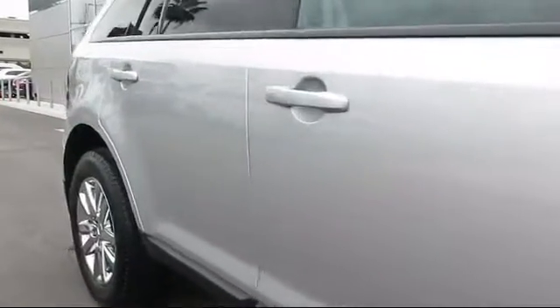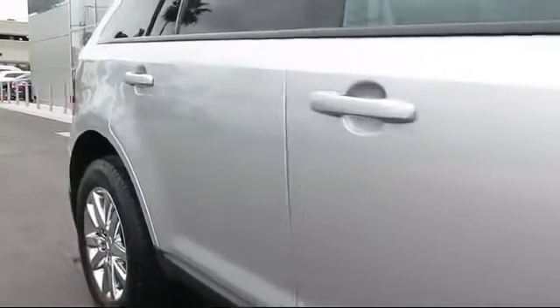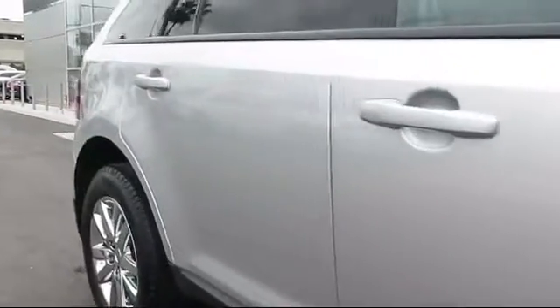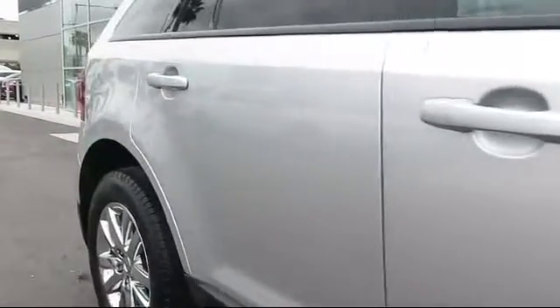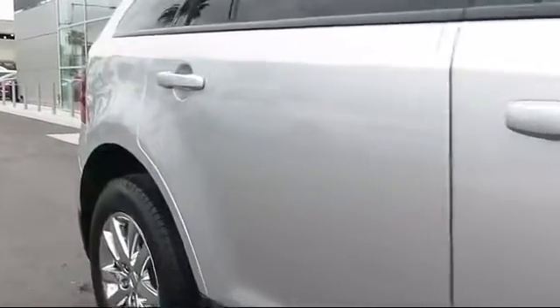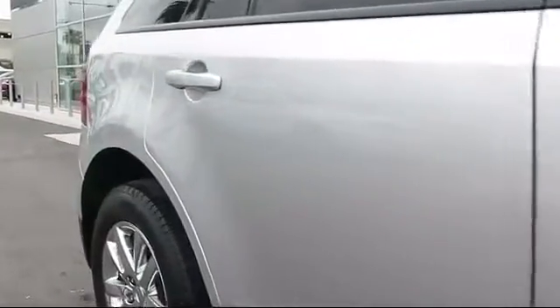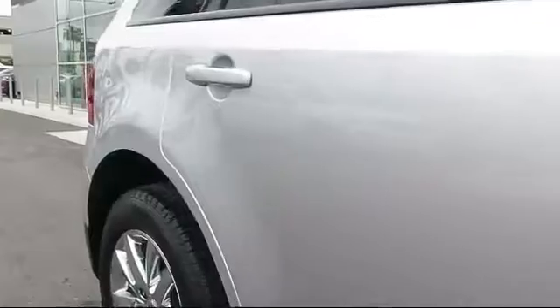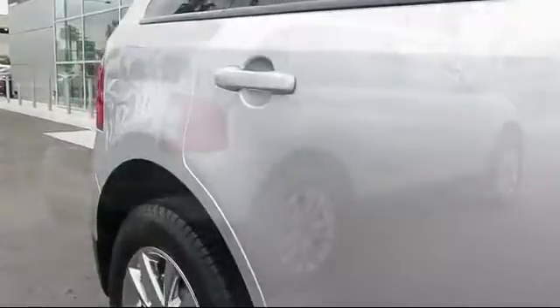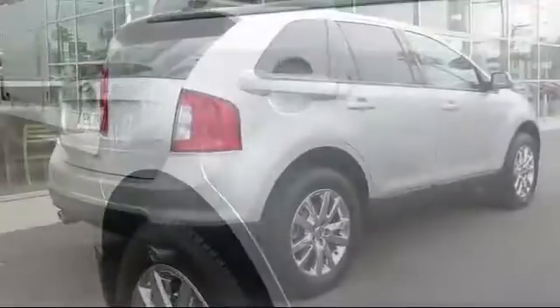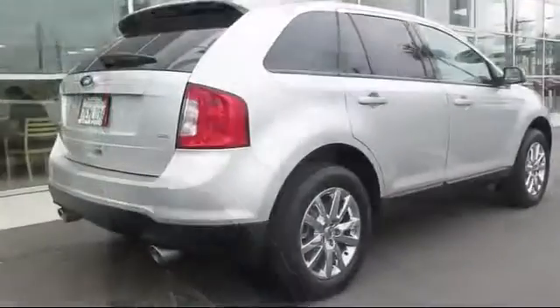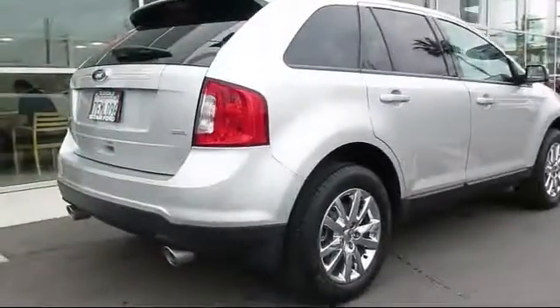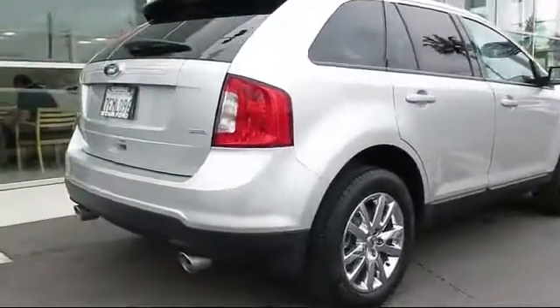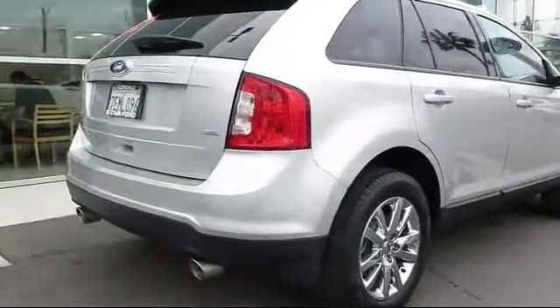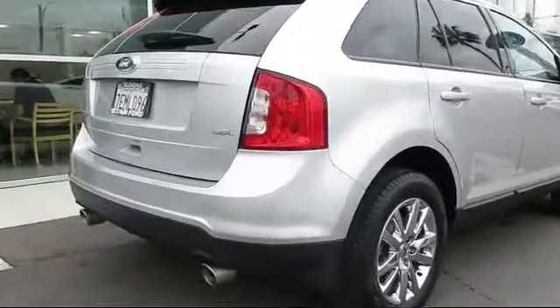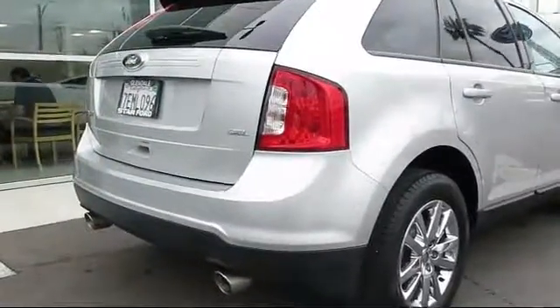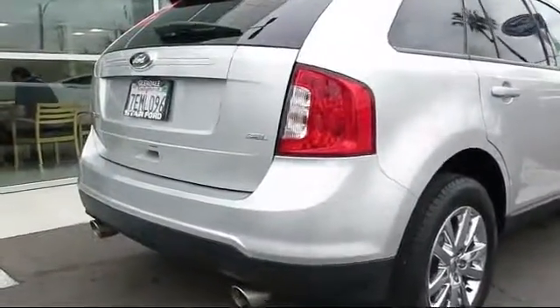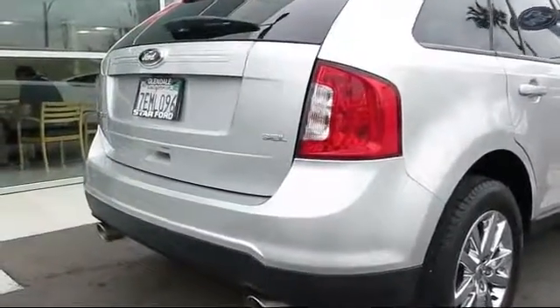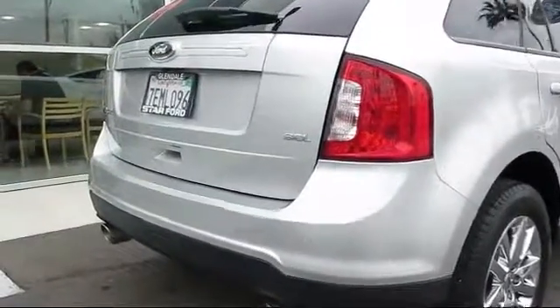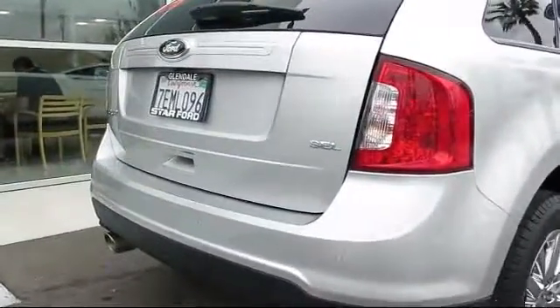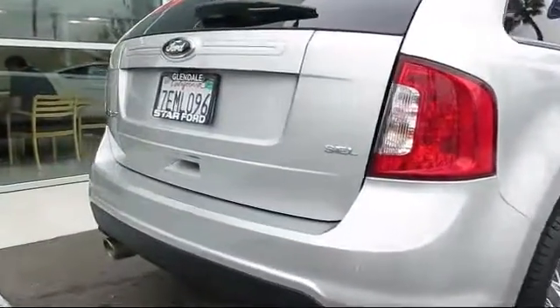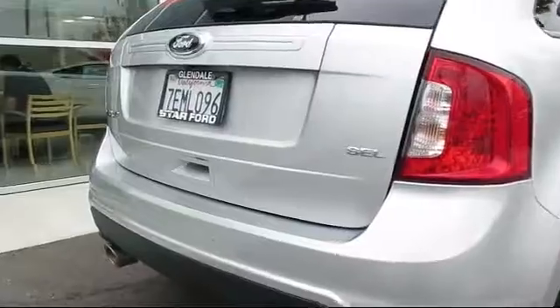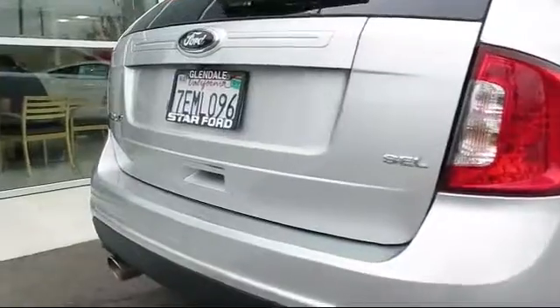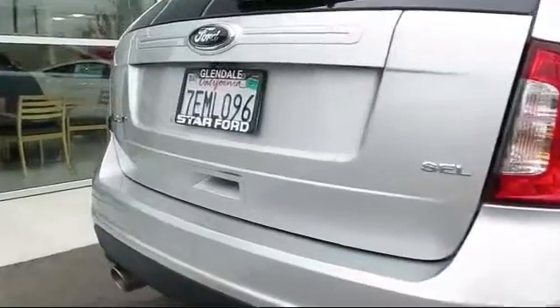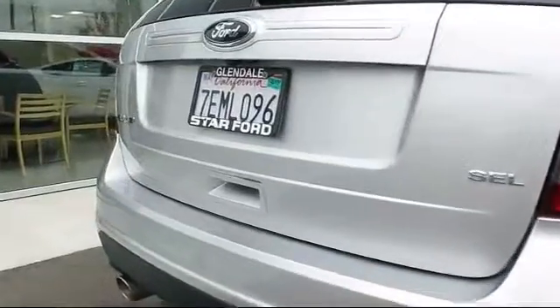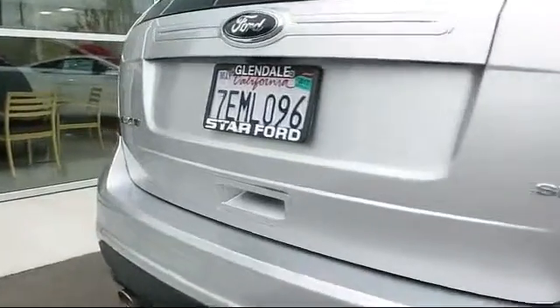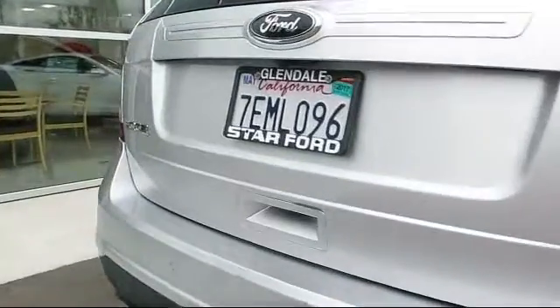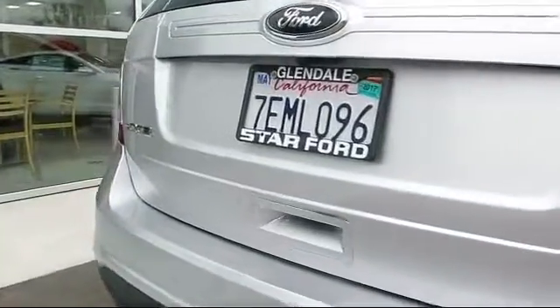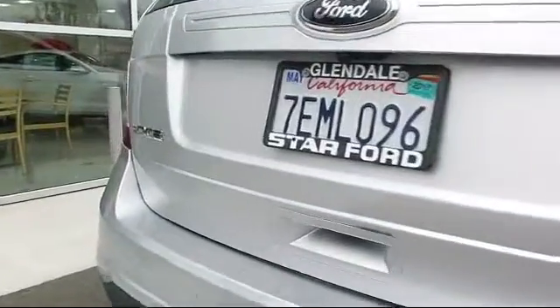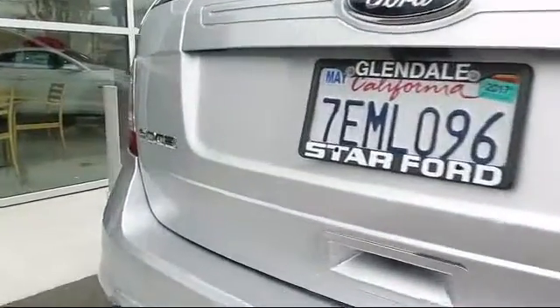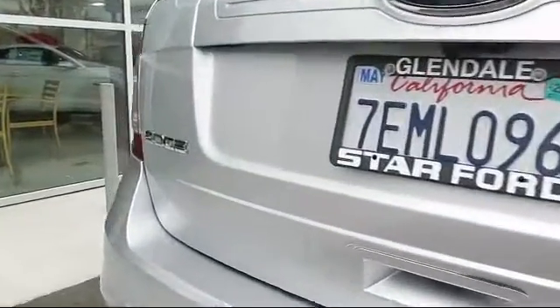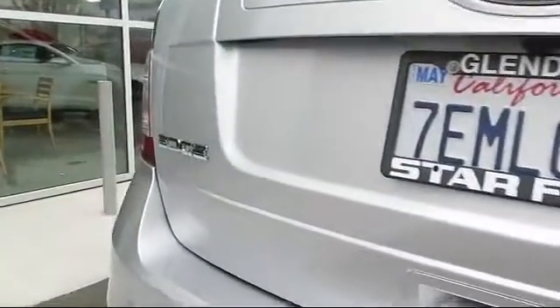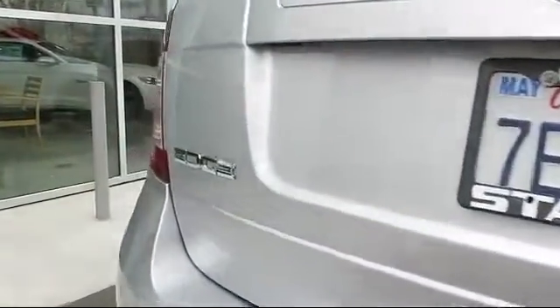At Star Ford Lincoln, our wide selection of new and used cars ensures that we have a vehicle for everyone, no matter what you're looking for. We have a knowledgeable and committed sales staff with many years of experience in satisfying customers' needs.